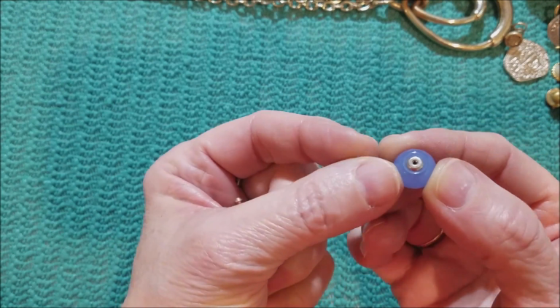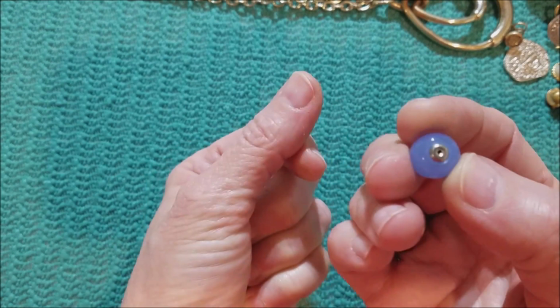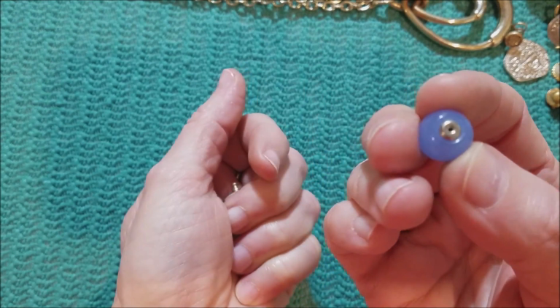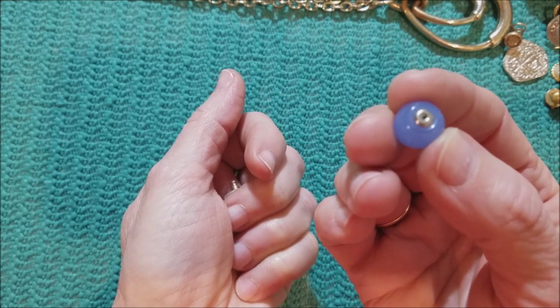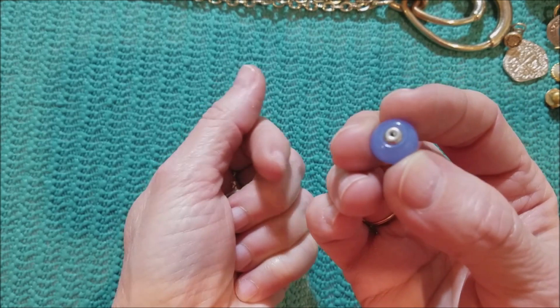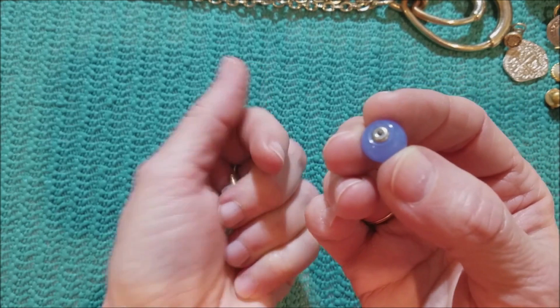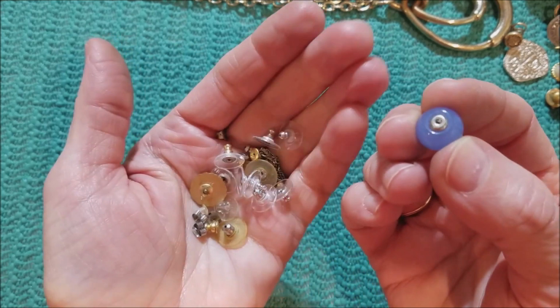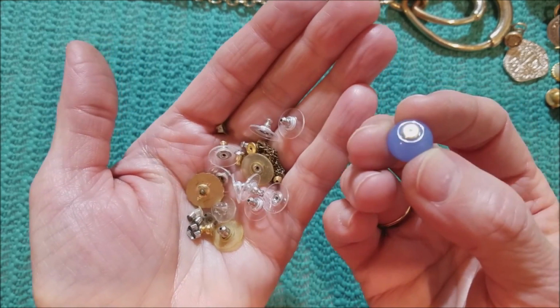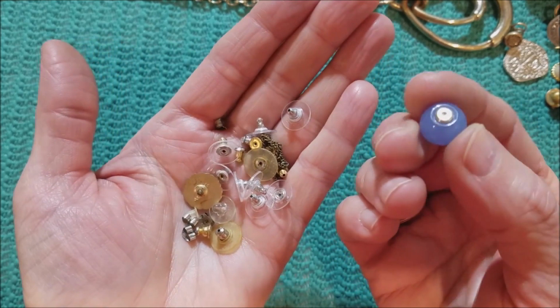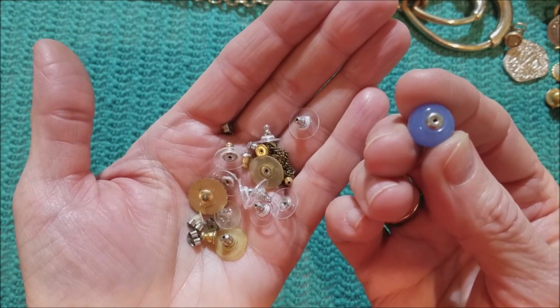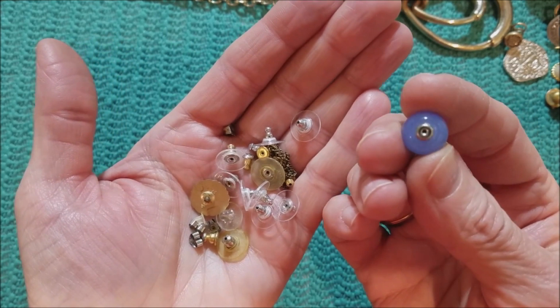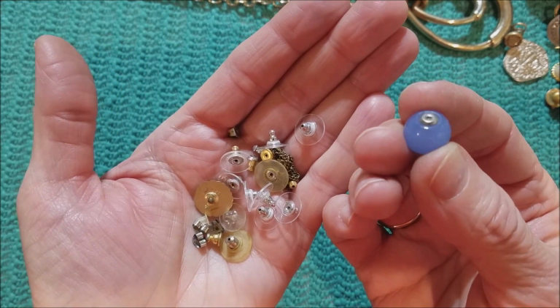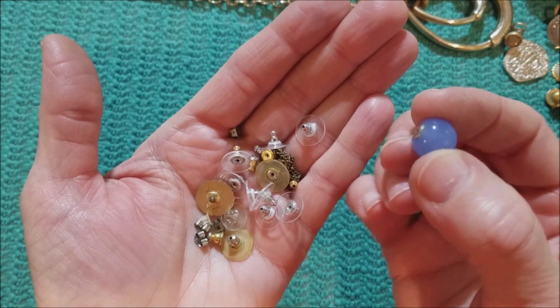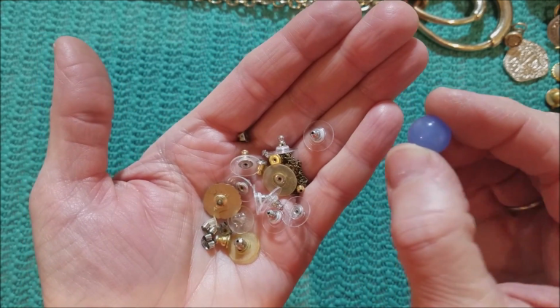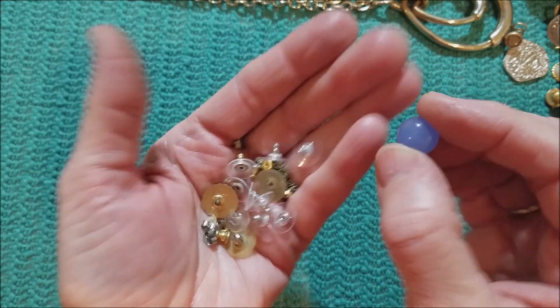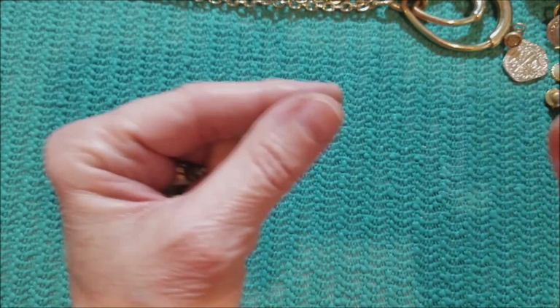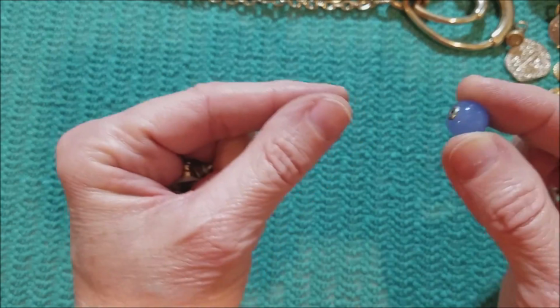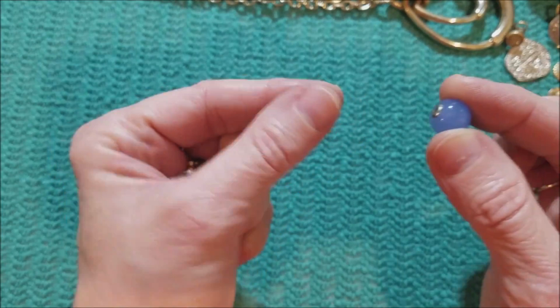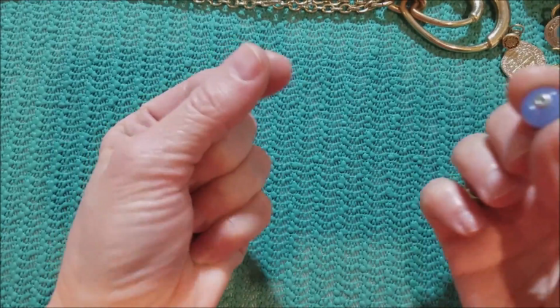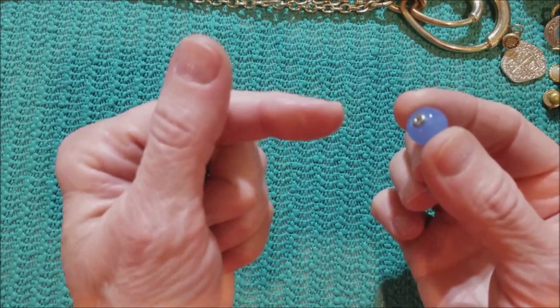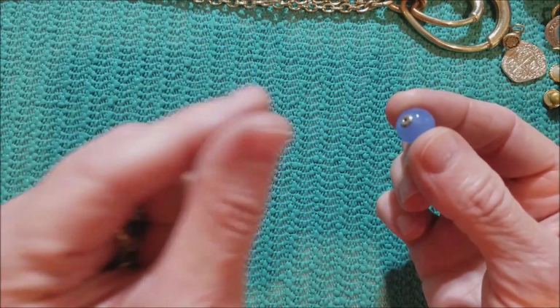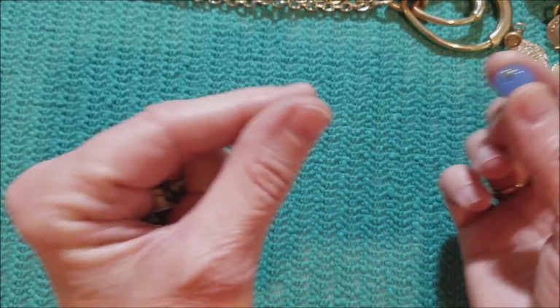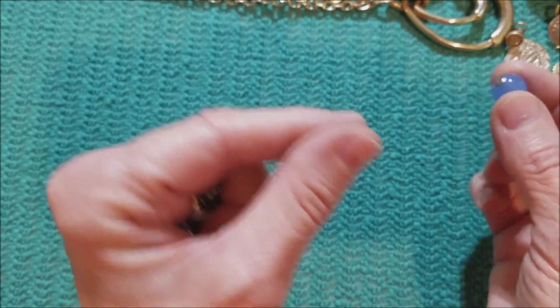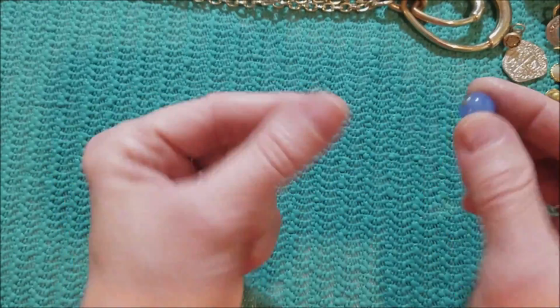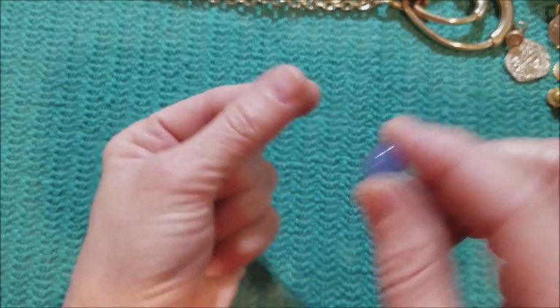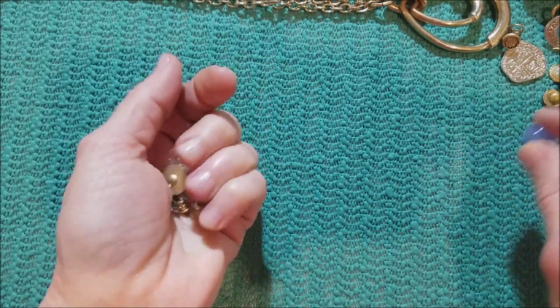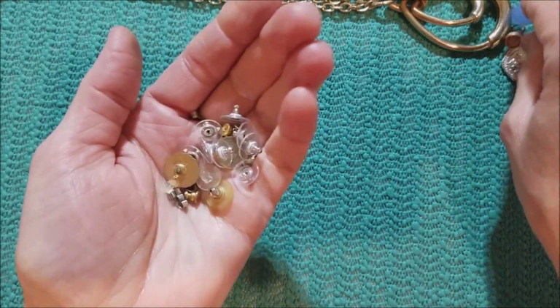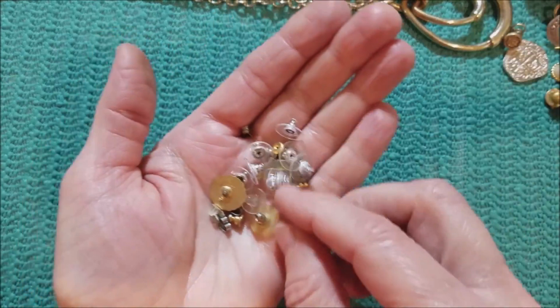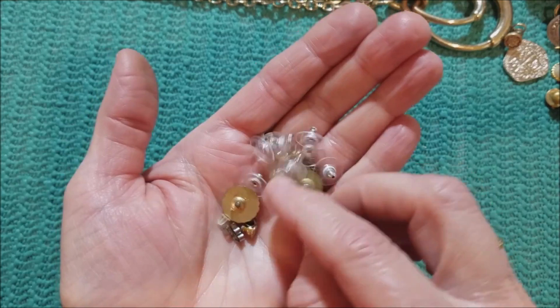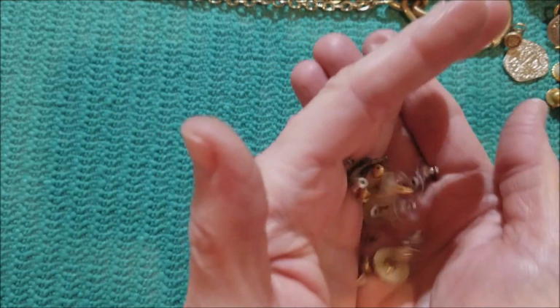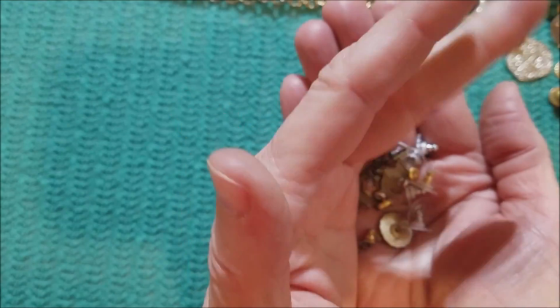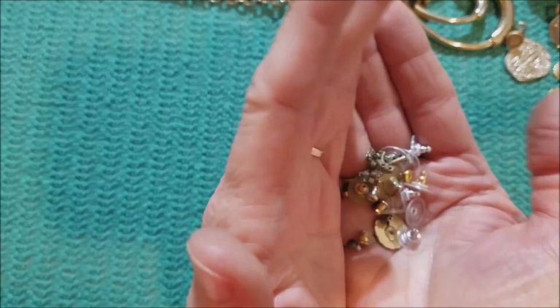I guess this is the back of a post — one of those double-sided reversible ones. And then just a bunch of earring backs.